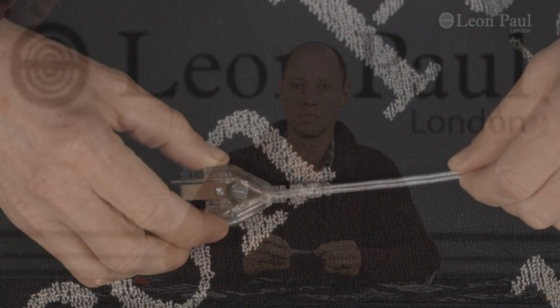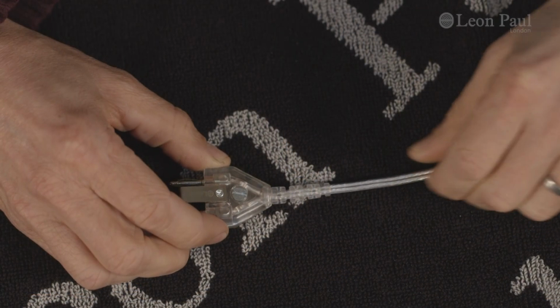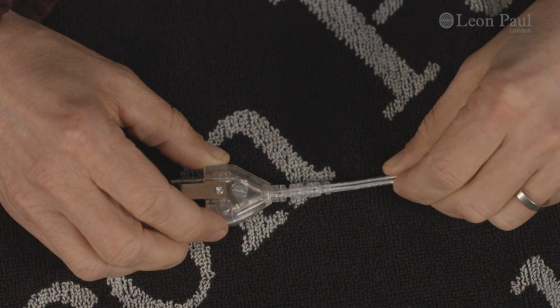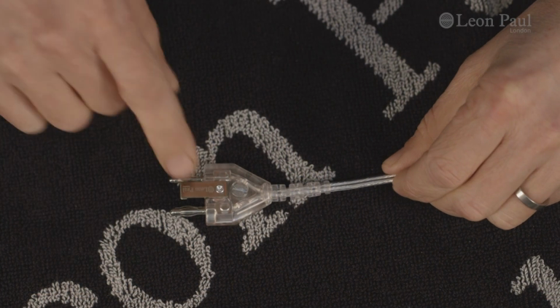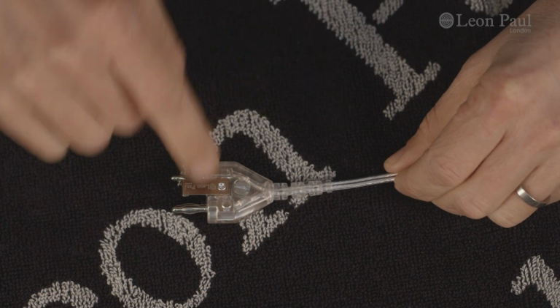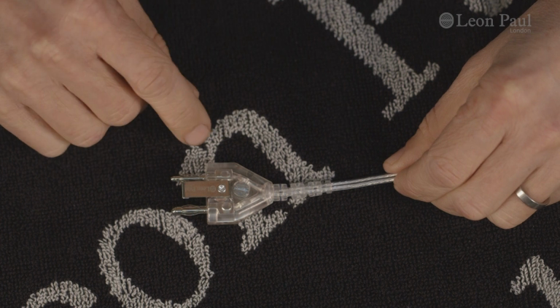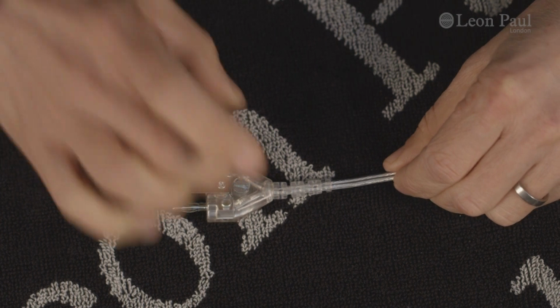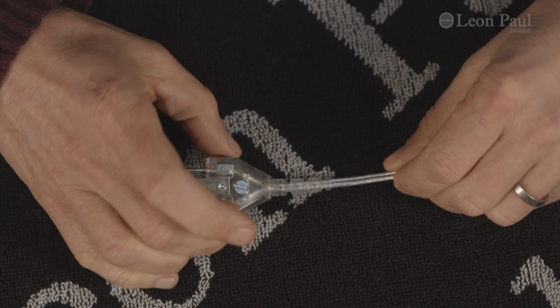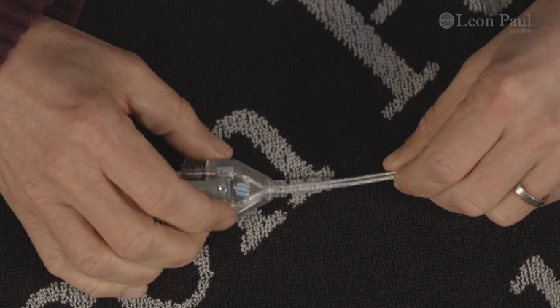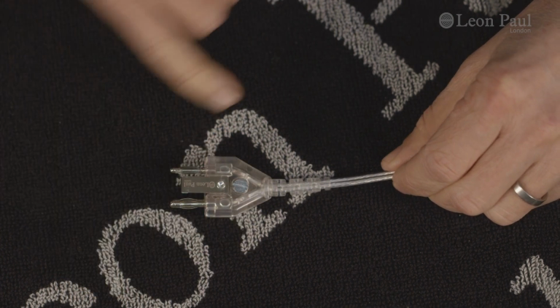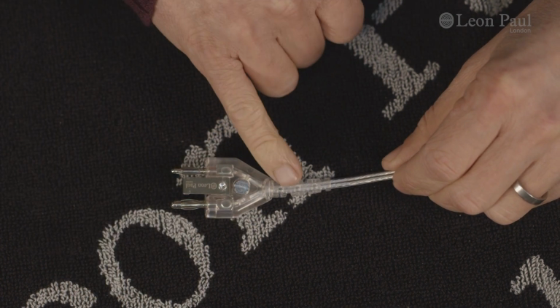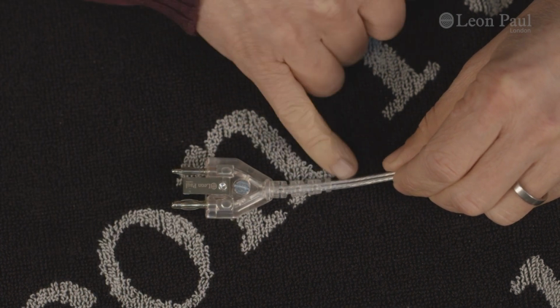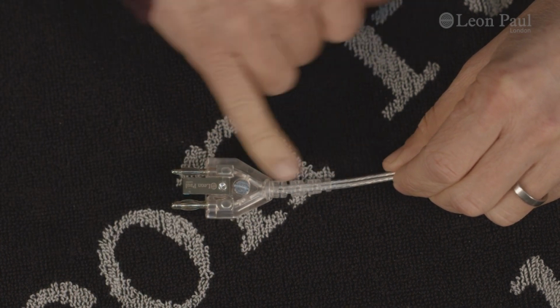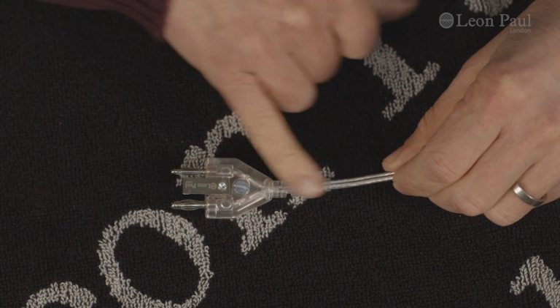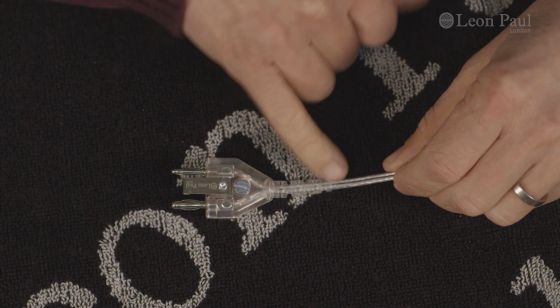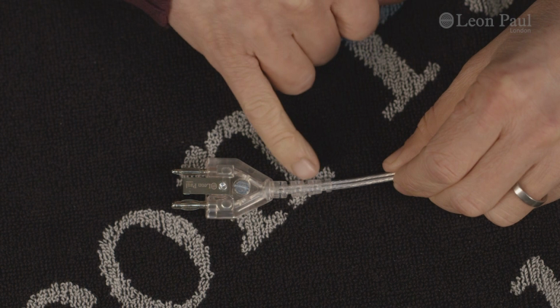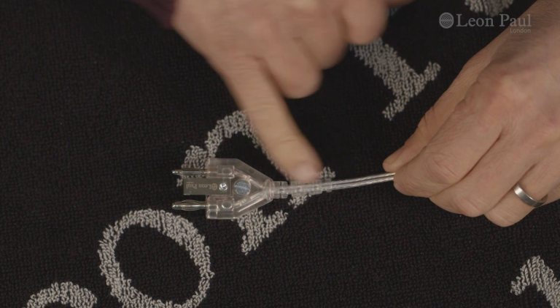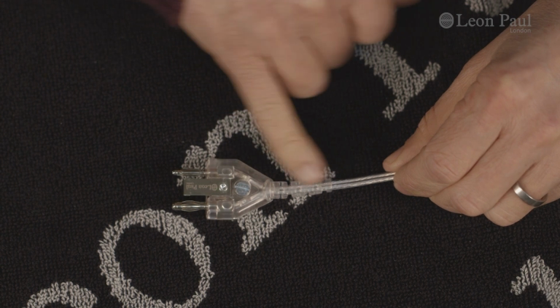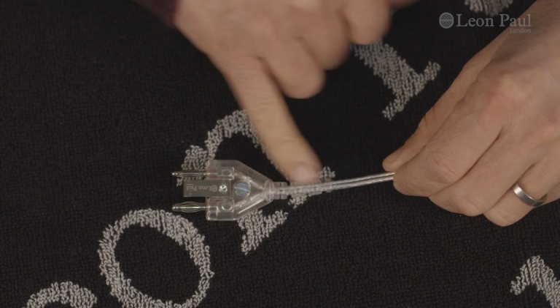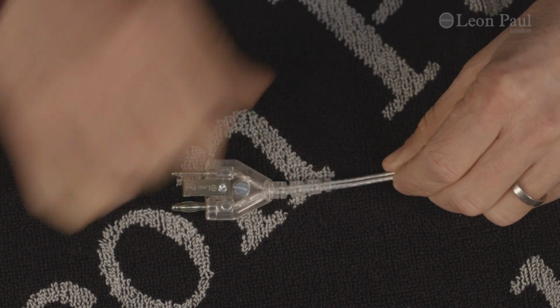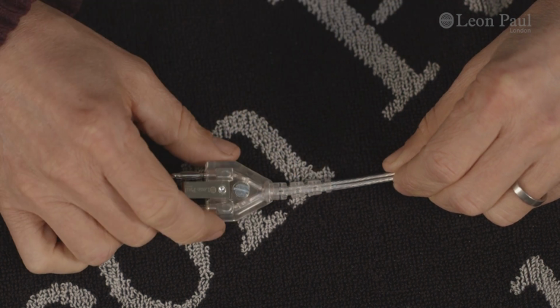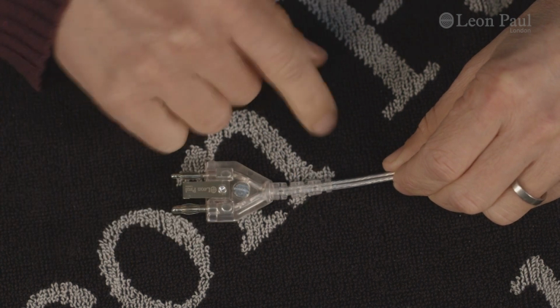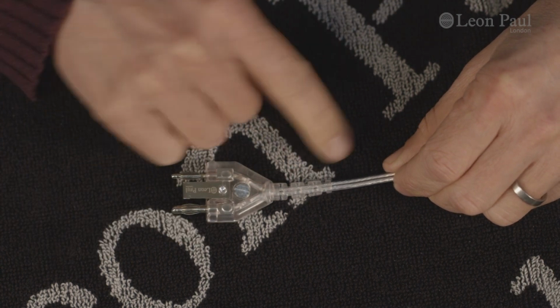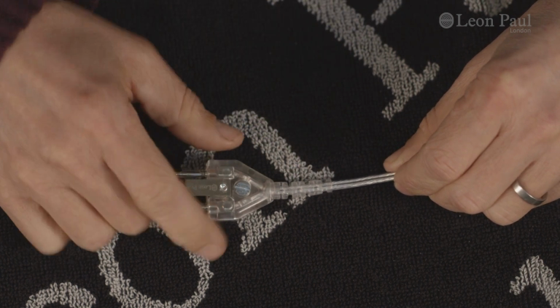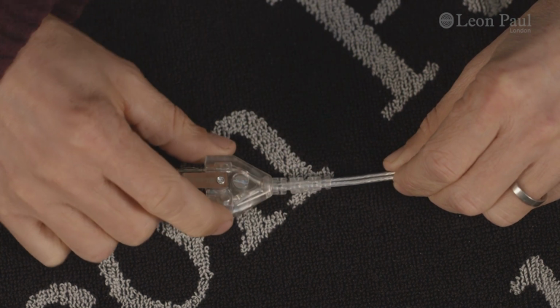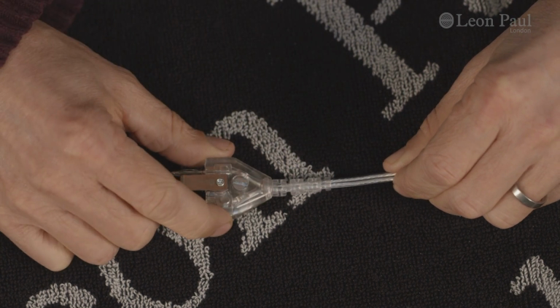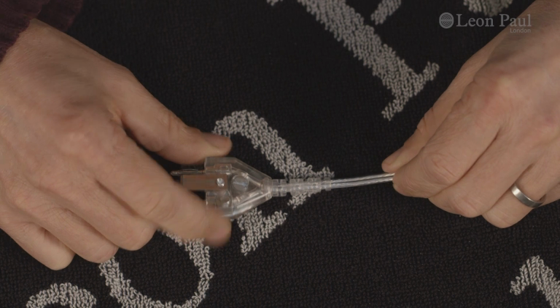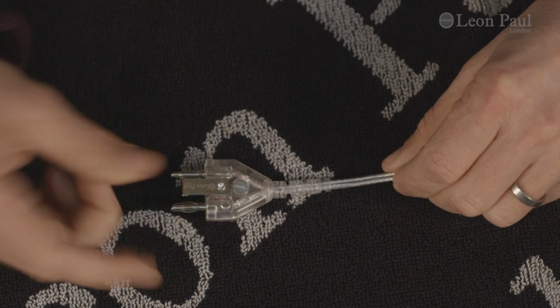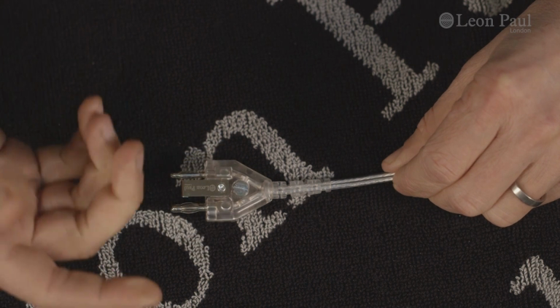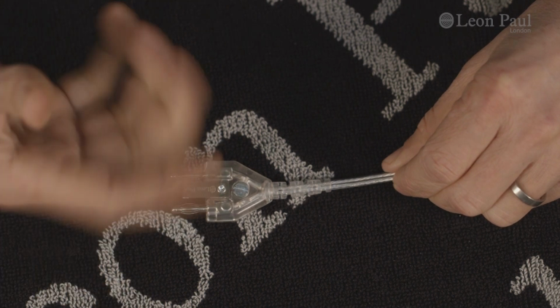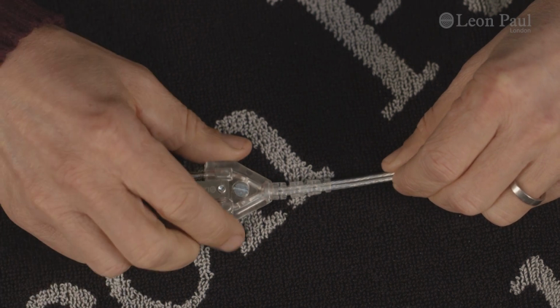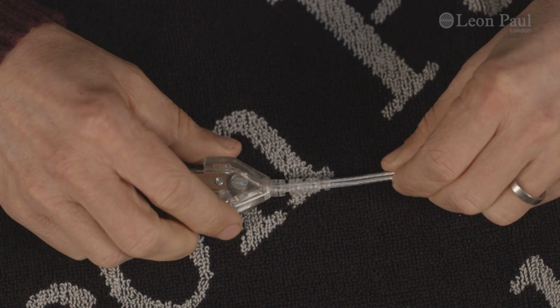The first big change is that everything has now become clear. You can see straight into the inside of the socket, you can see through the wire, and you can also see through the strain relief here. That means you can really easily pick up where the wire is broken, and if you need to do any repairs, it makes it a lot easier.